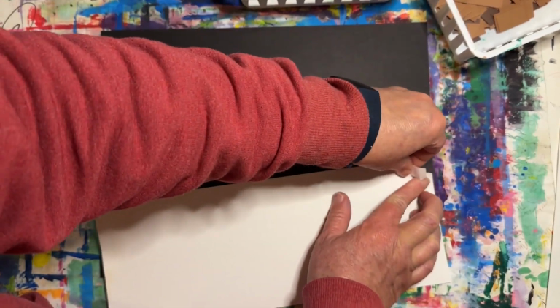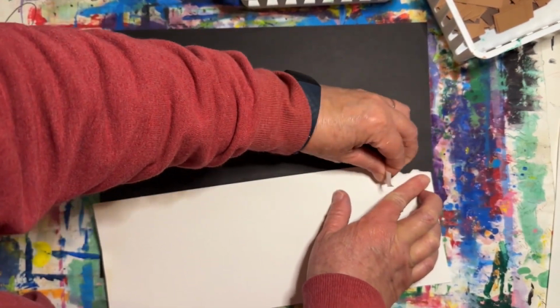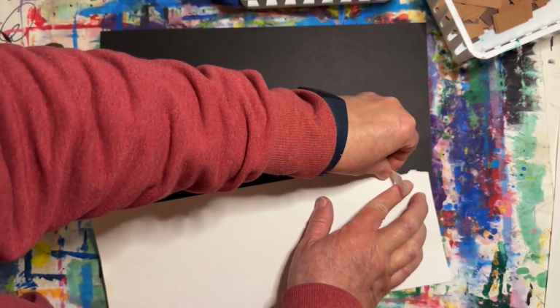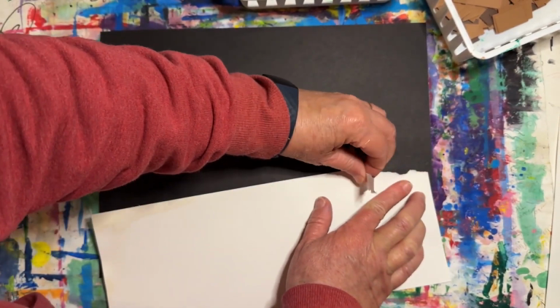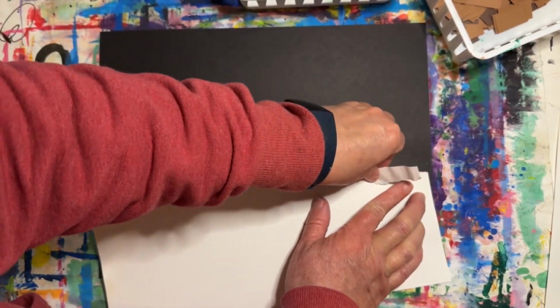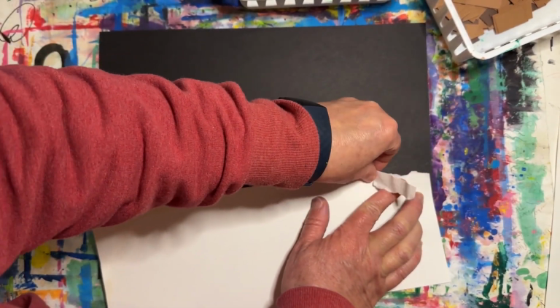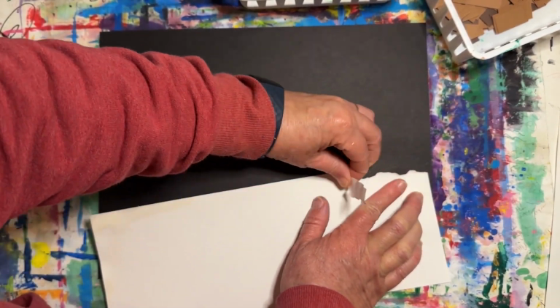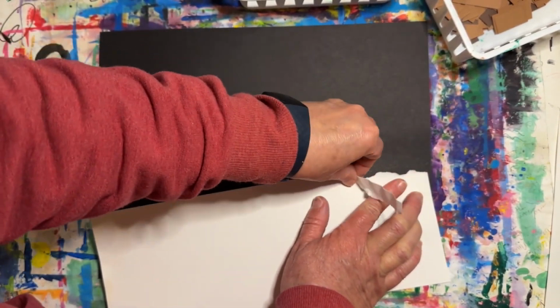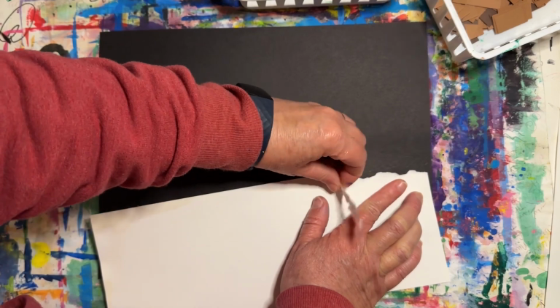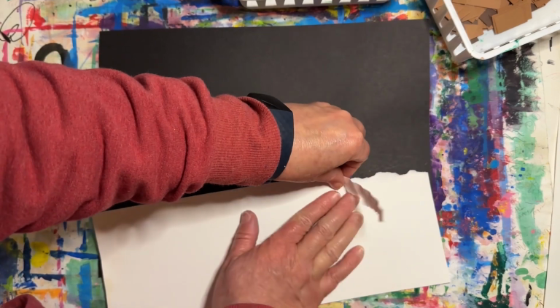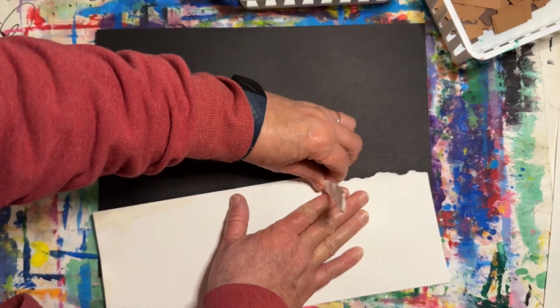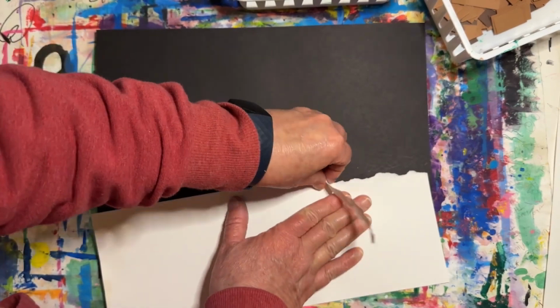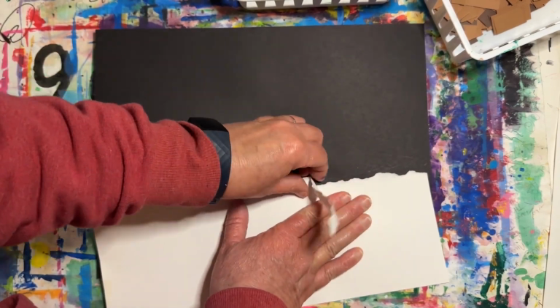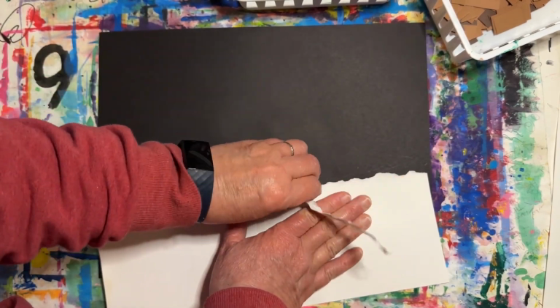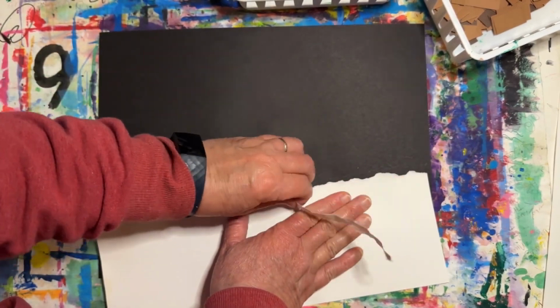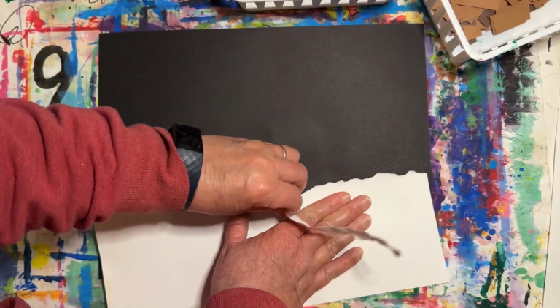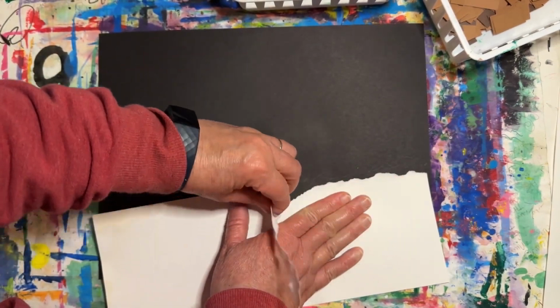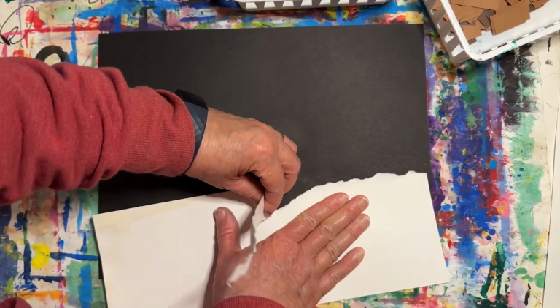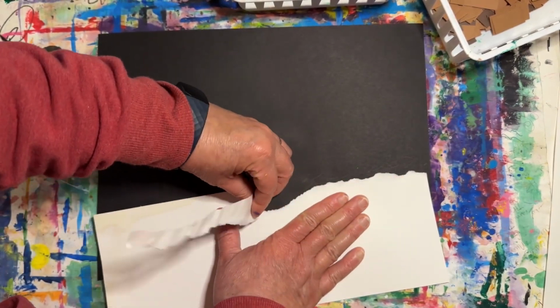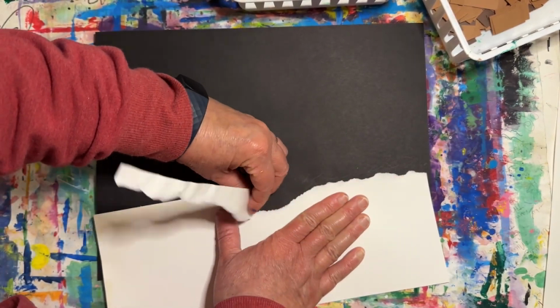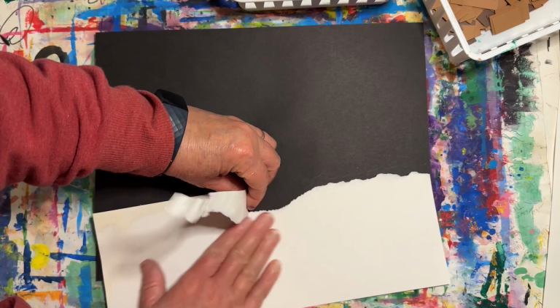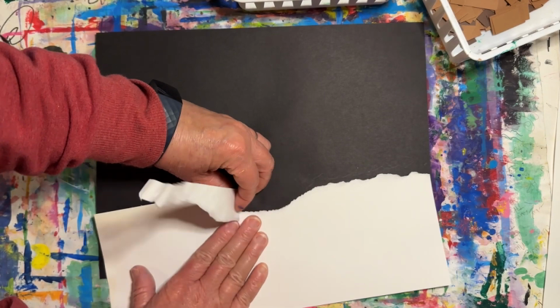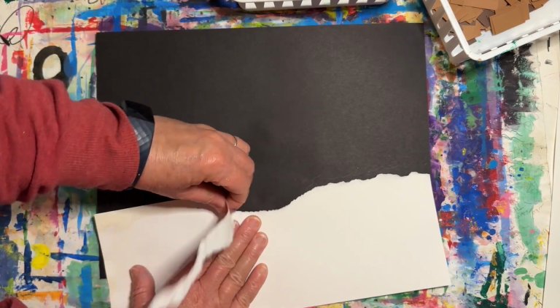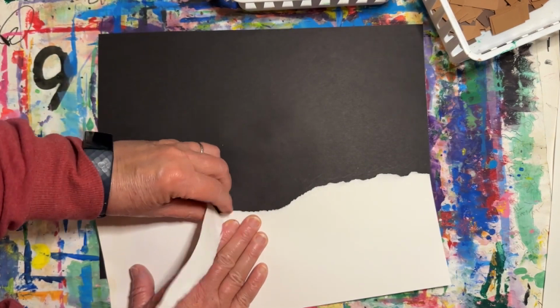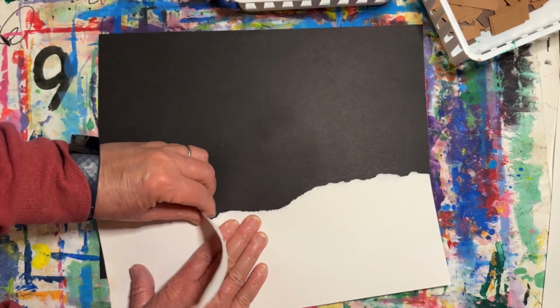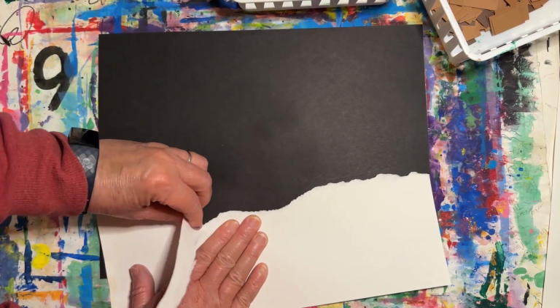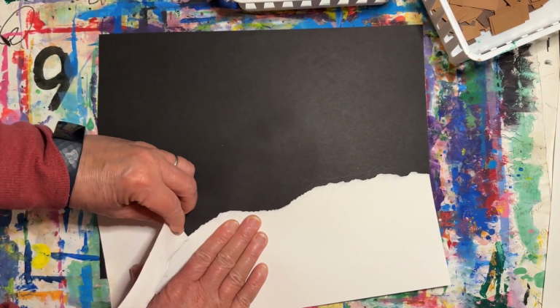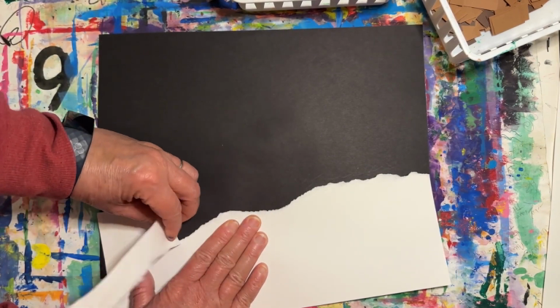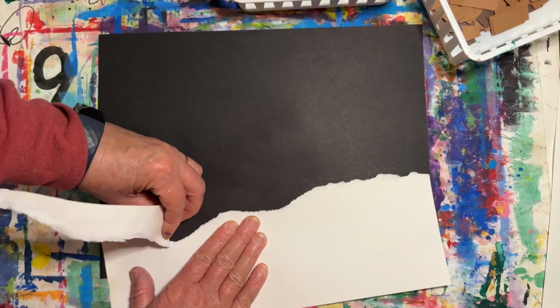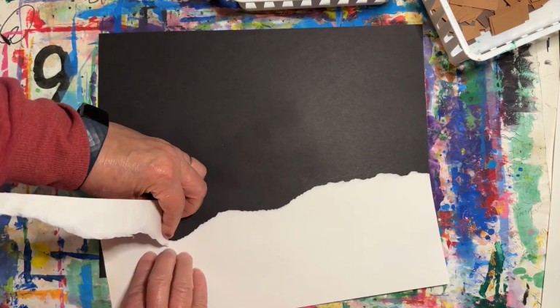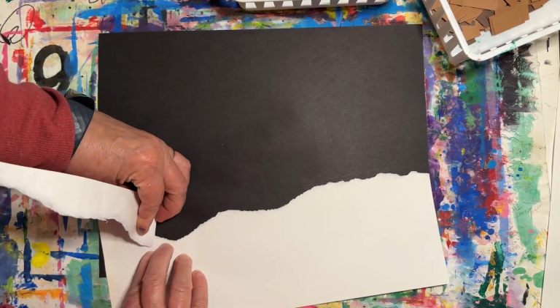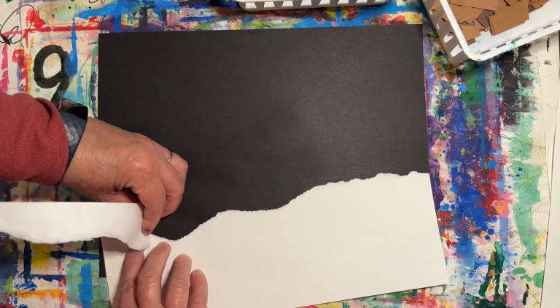Start by slowly tearing off the top edge of your white paper. This will be the horizon line — the line where the snow meets the sky. You can make it hilly or flat.